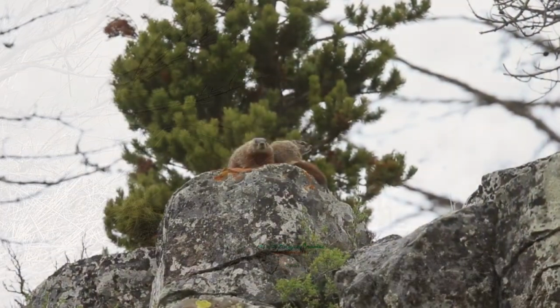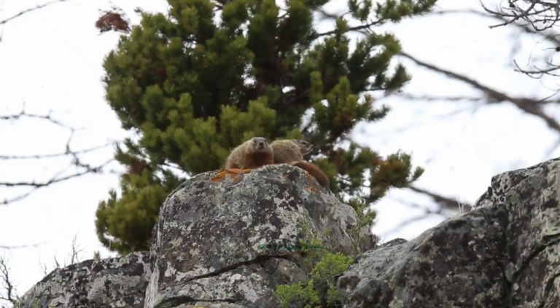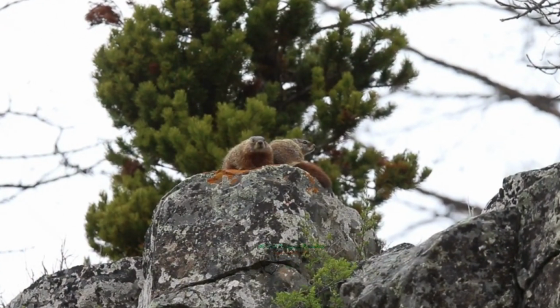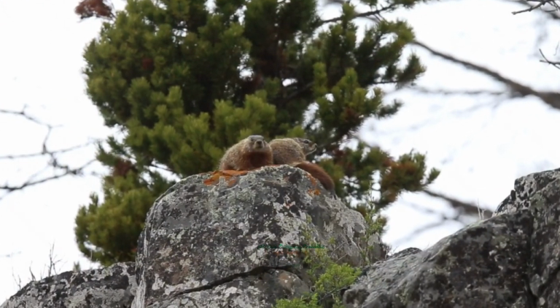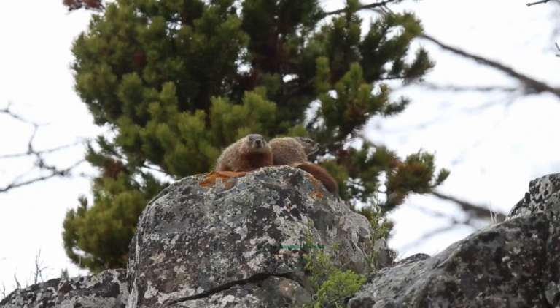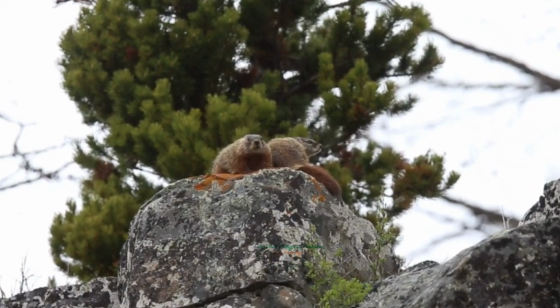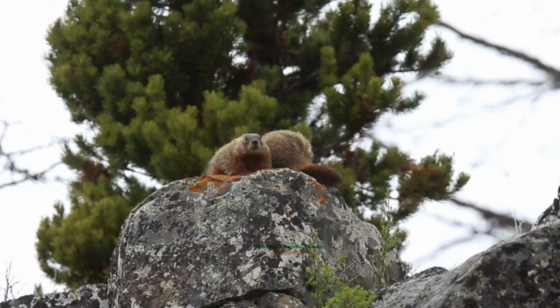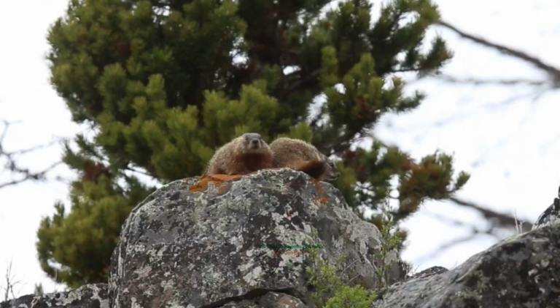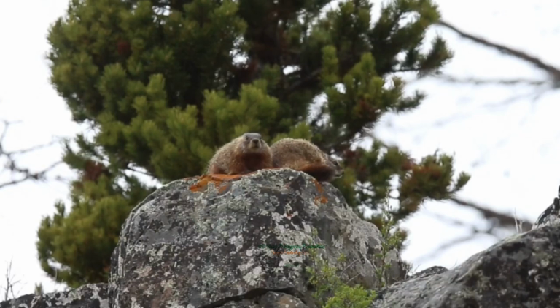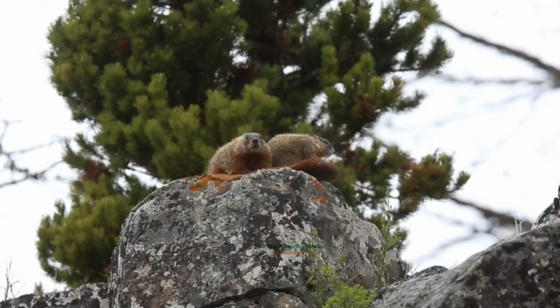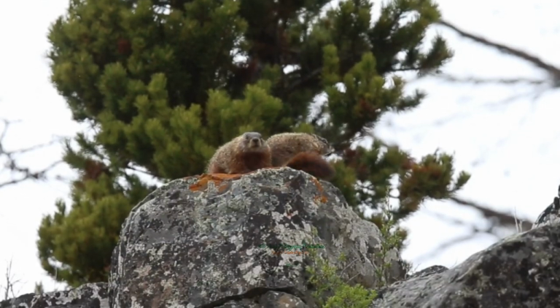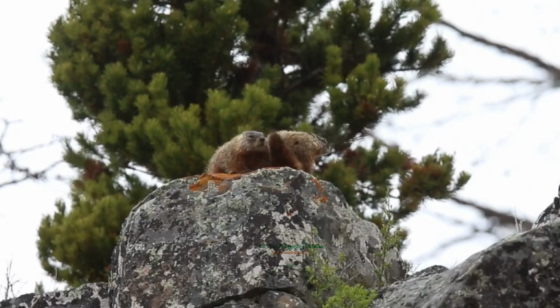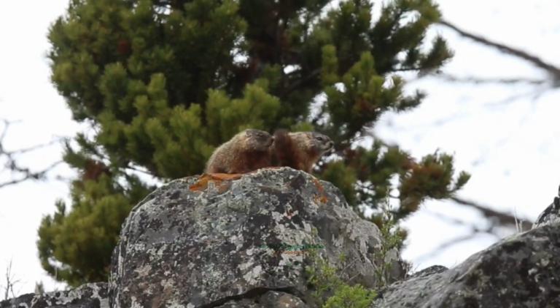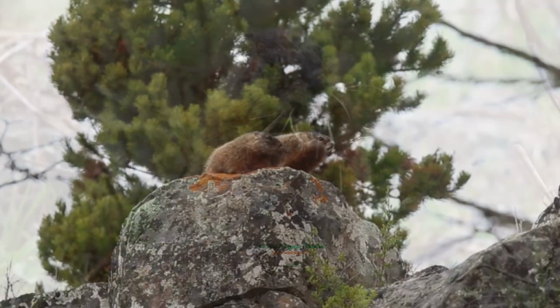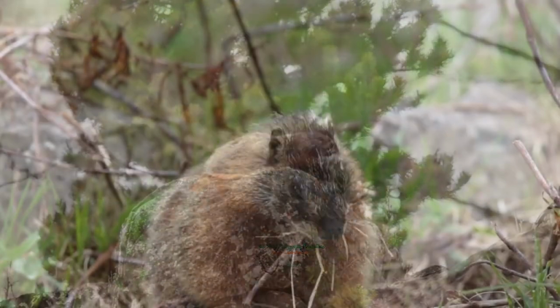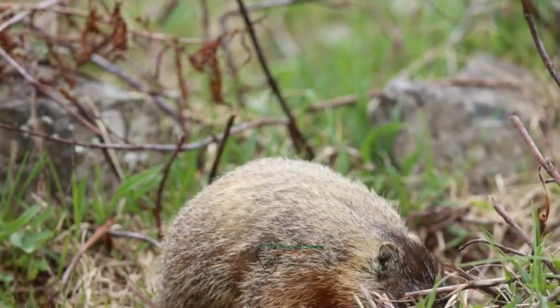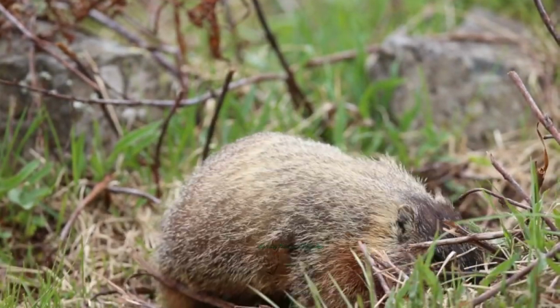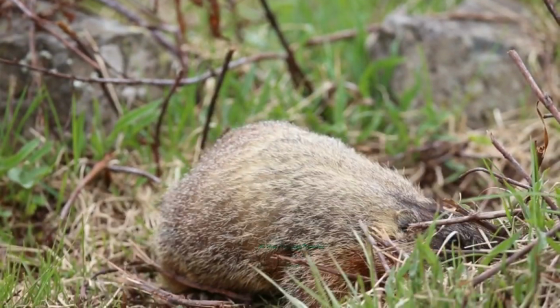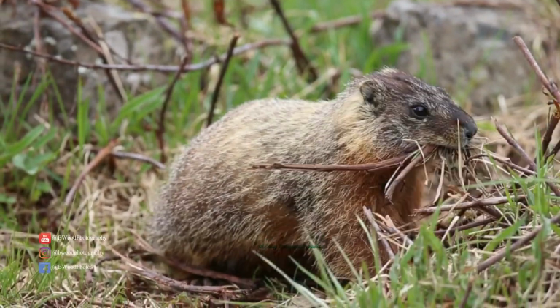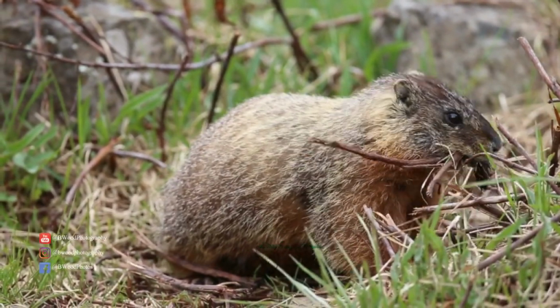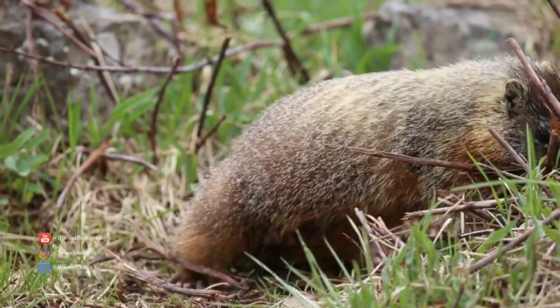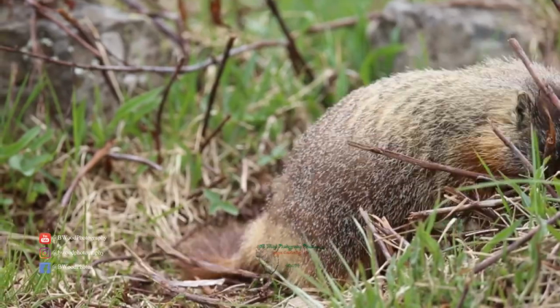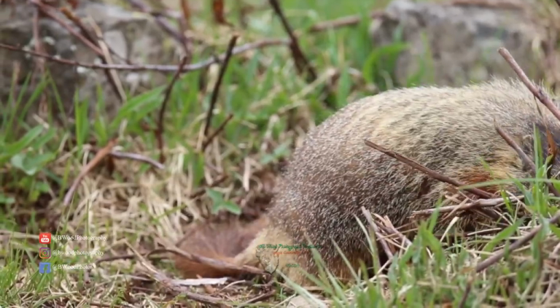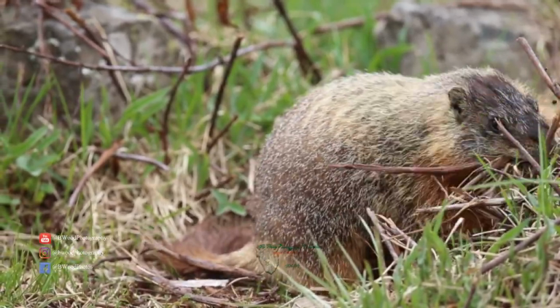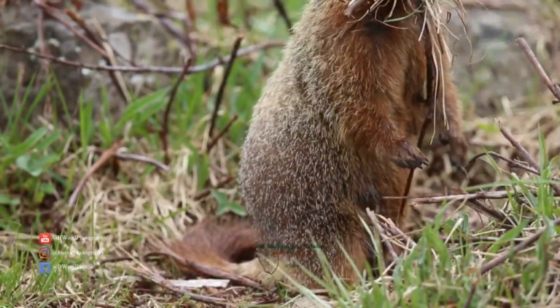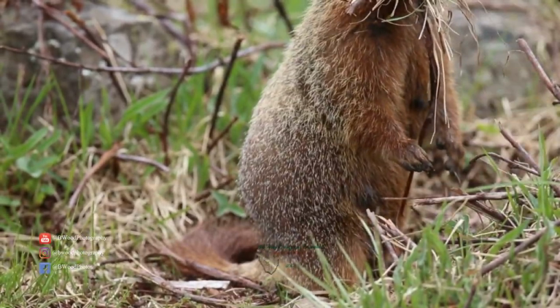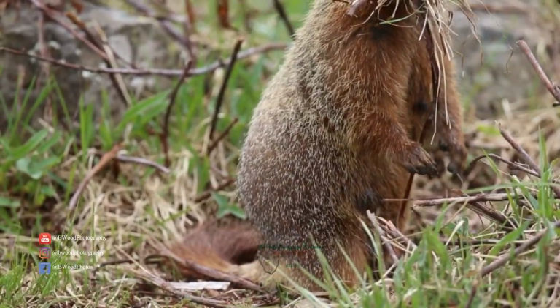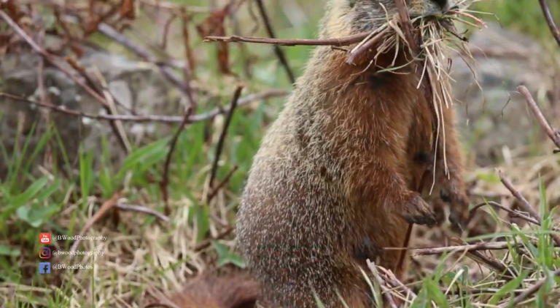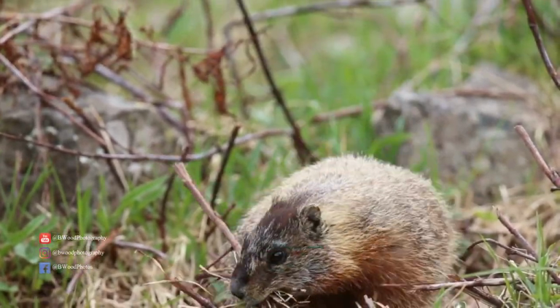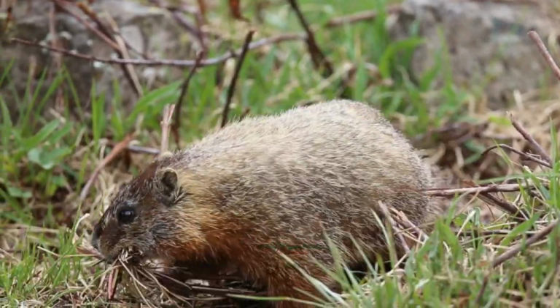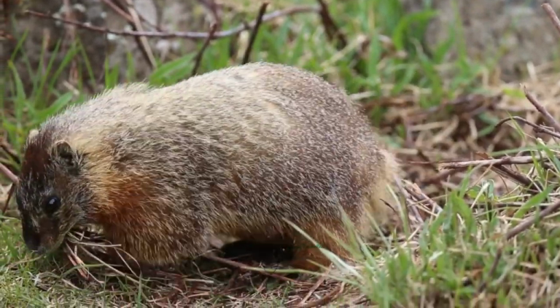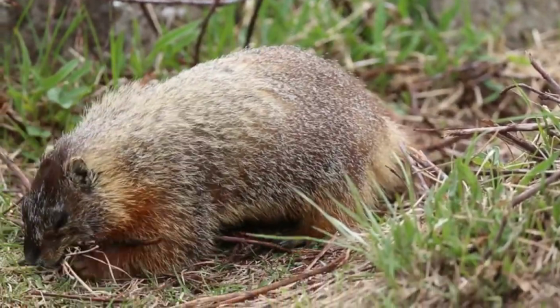Contrary to popular belief, marmots can and will climb trees. They gather grass and other materials to line their burrows, but they do not store it for food.